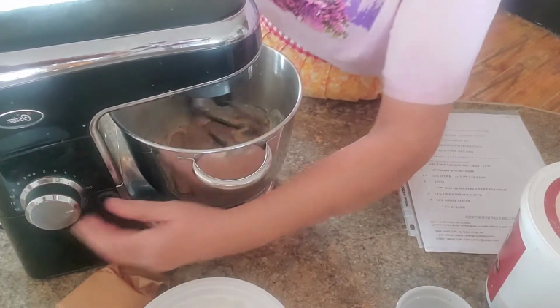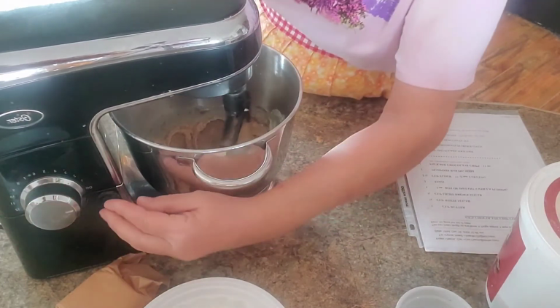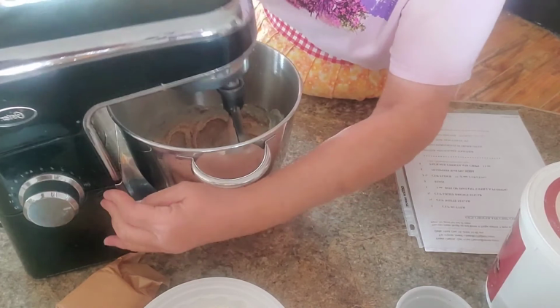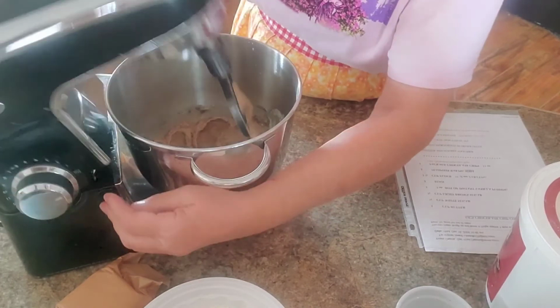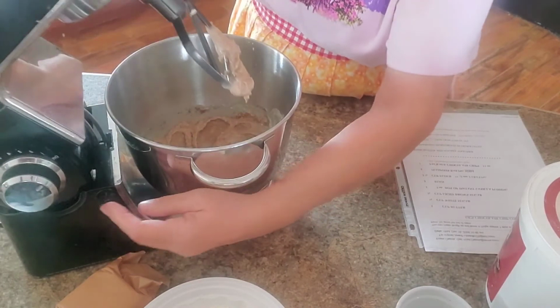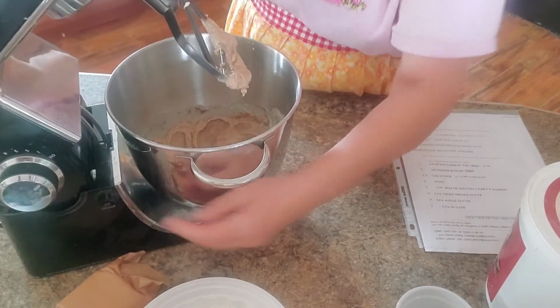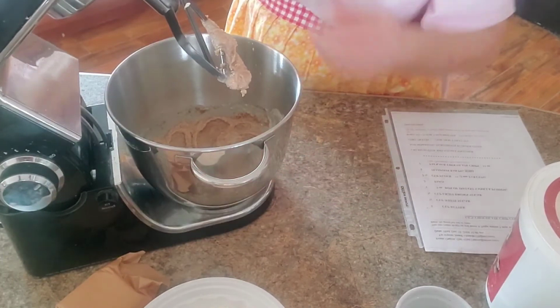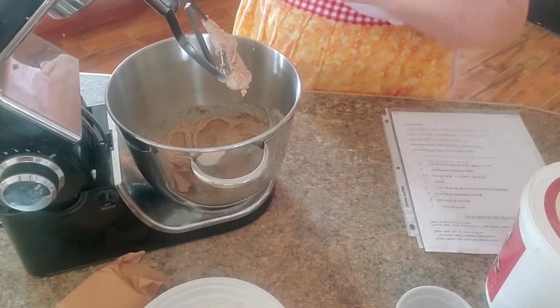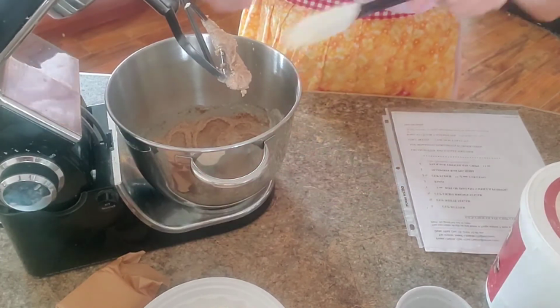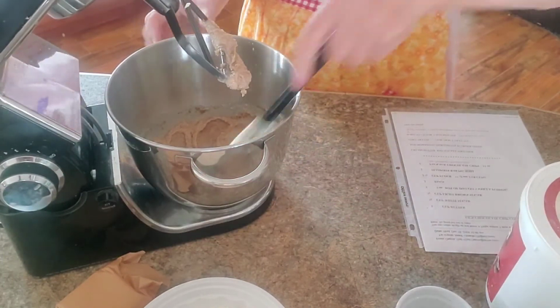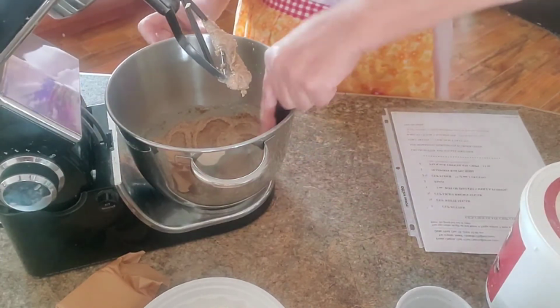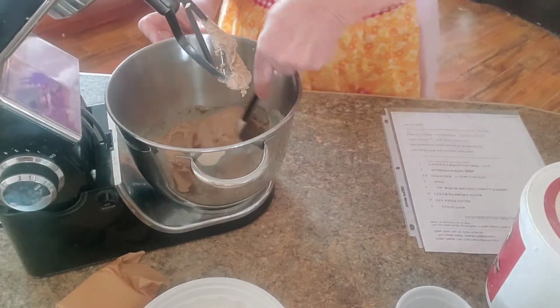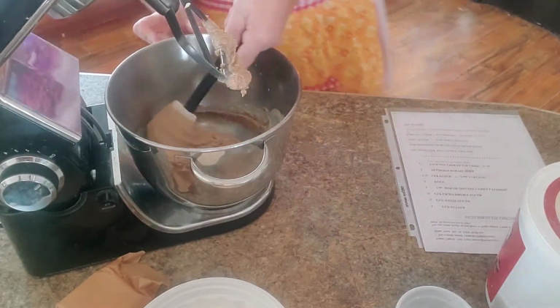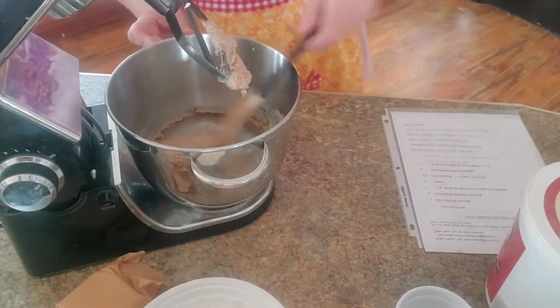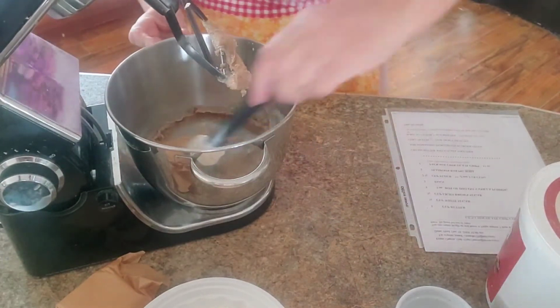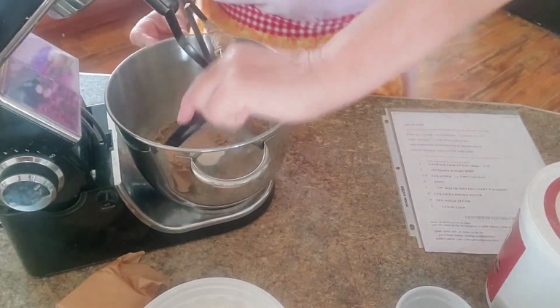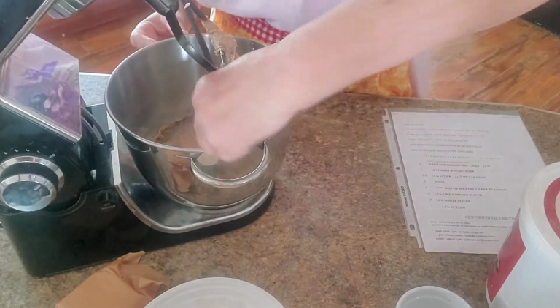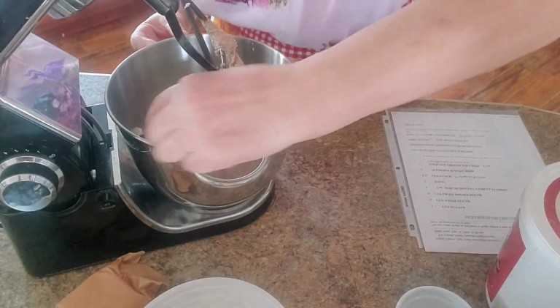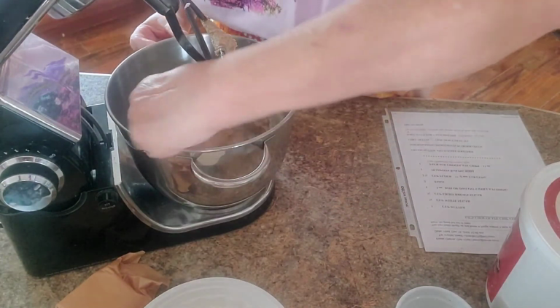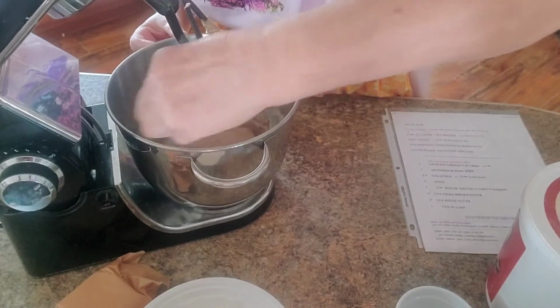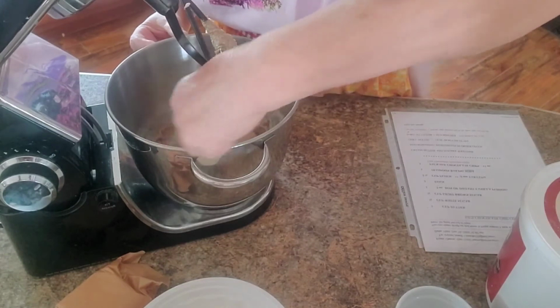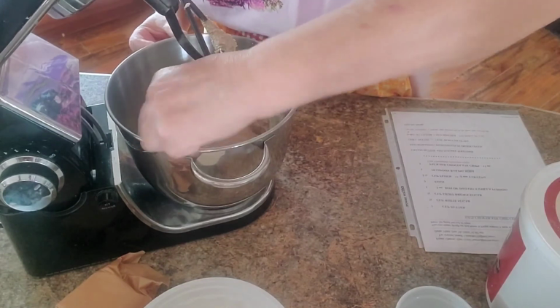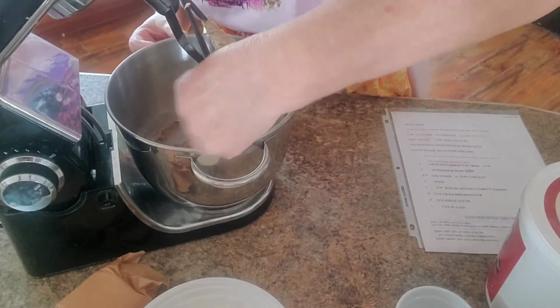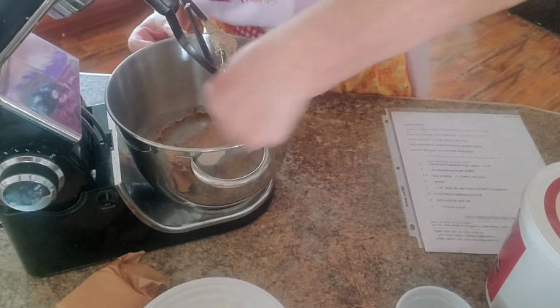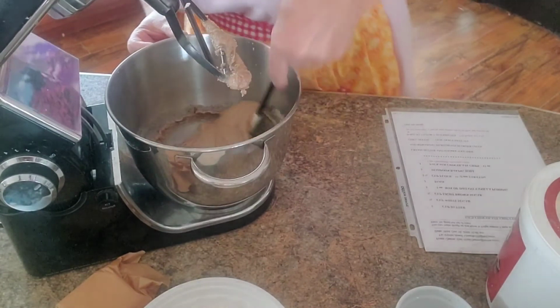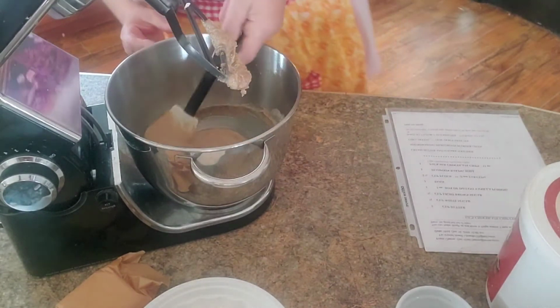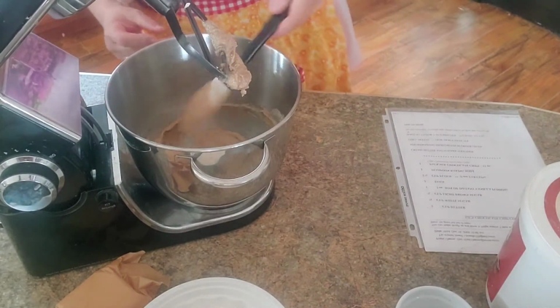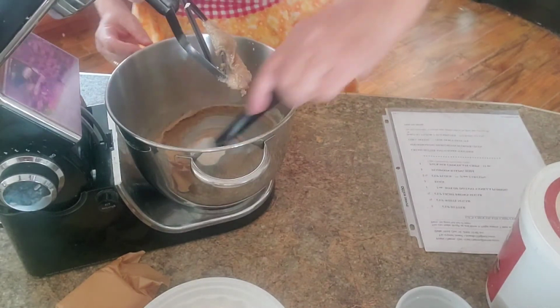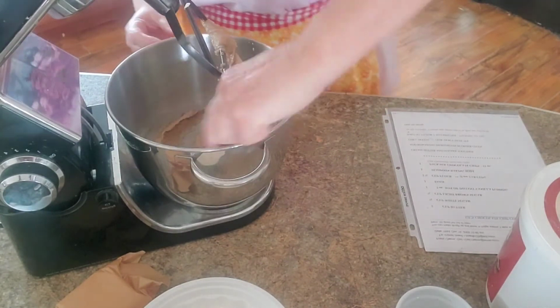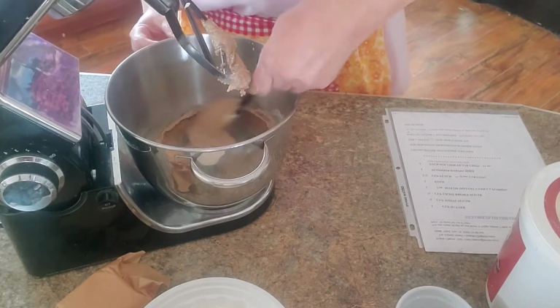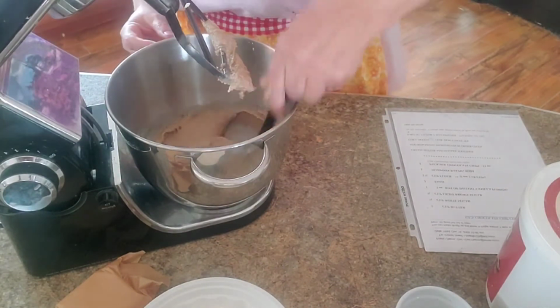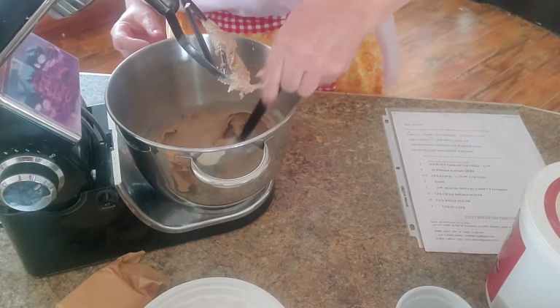You just want to mix until they're incorporated pretty well. Scrape the bottom of your bowl to make sure you've got it all and nothing is sticking to the bottom.